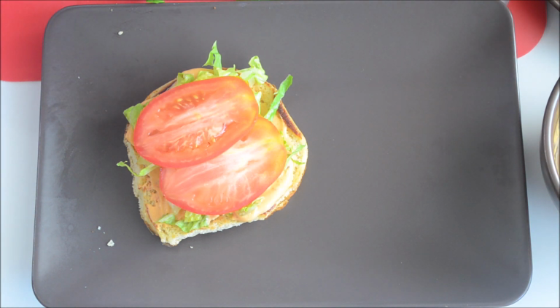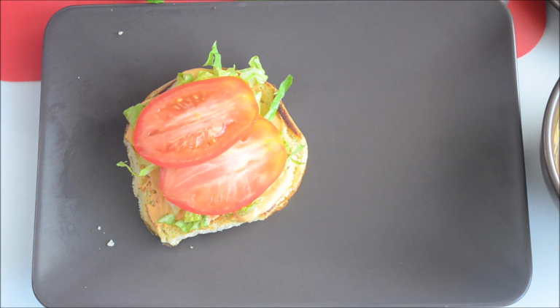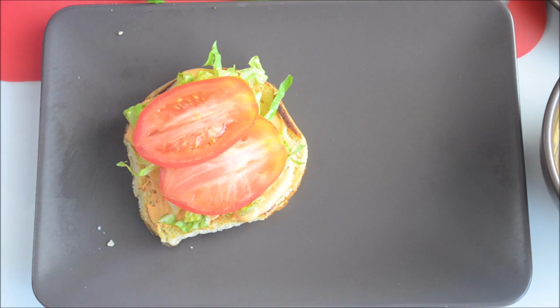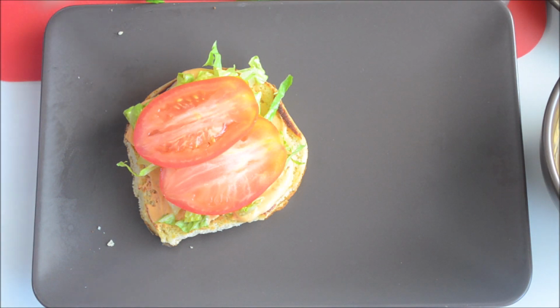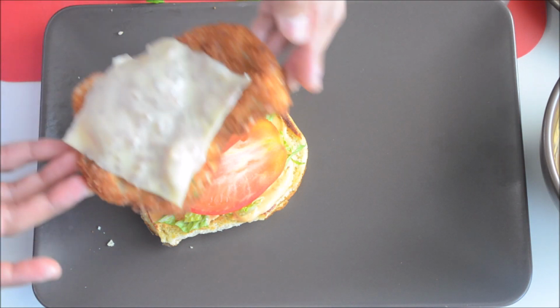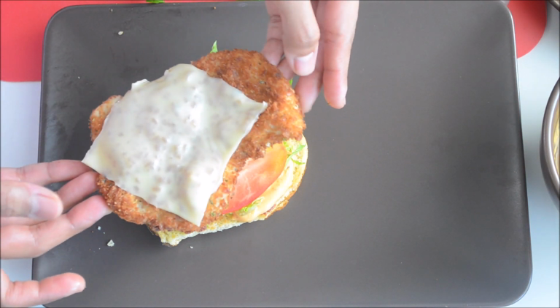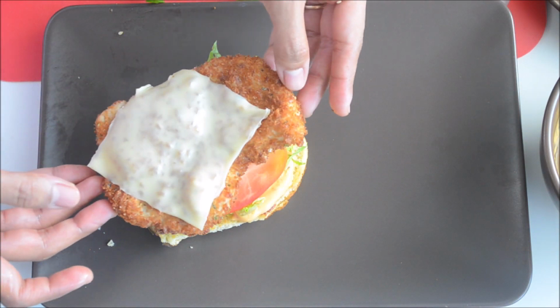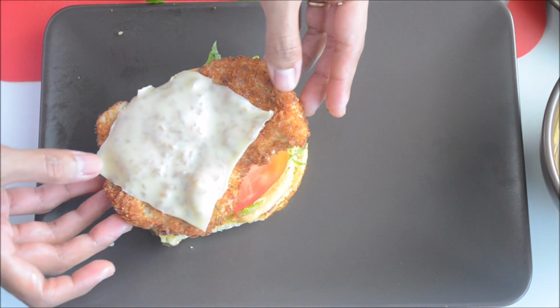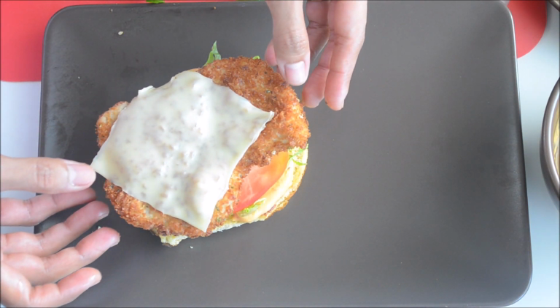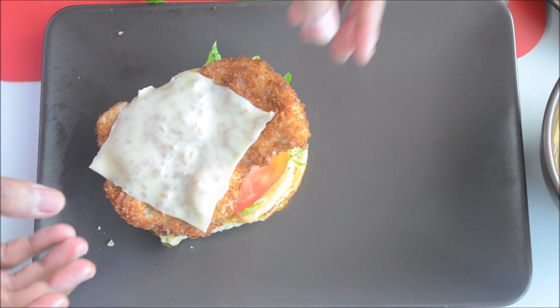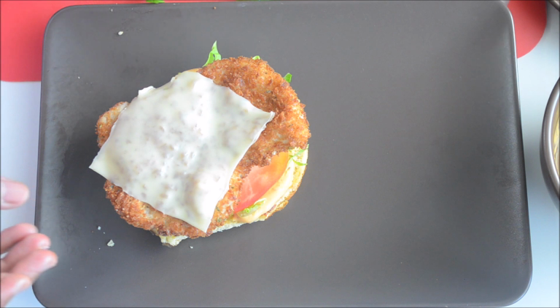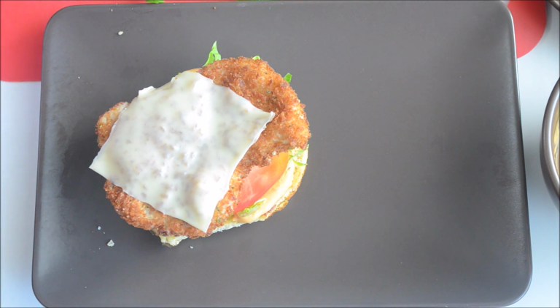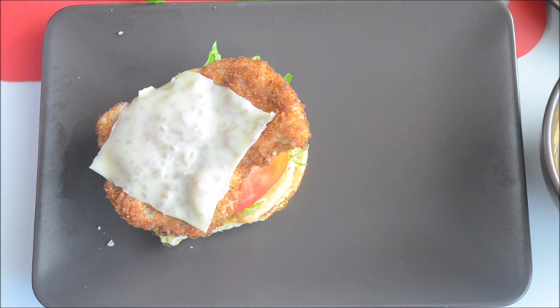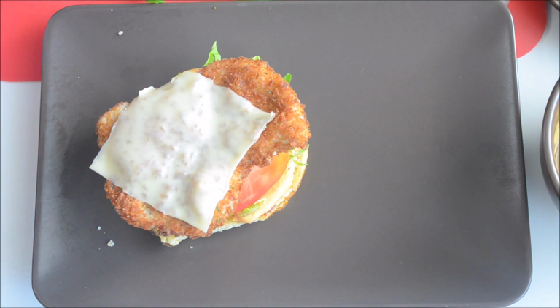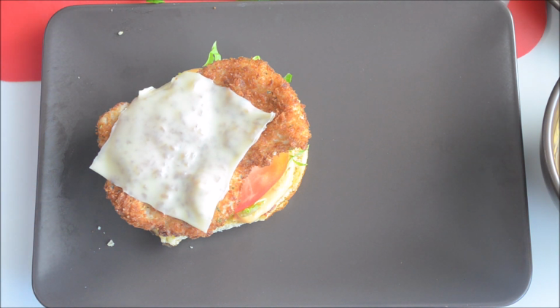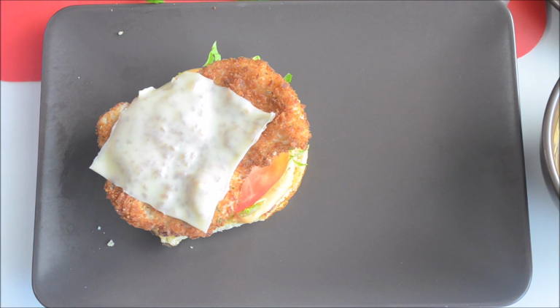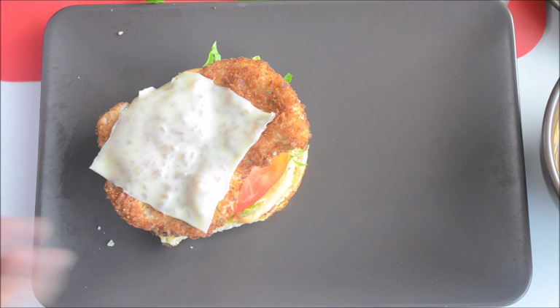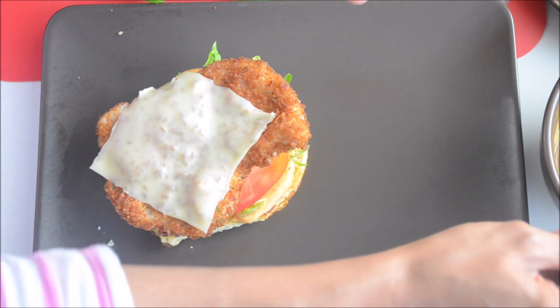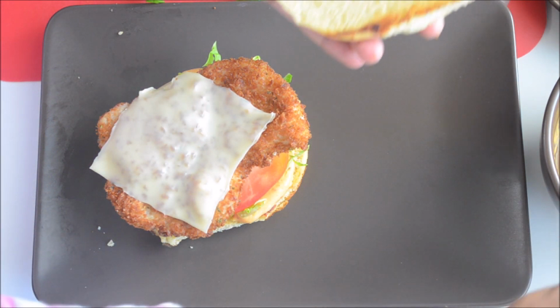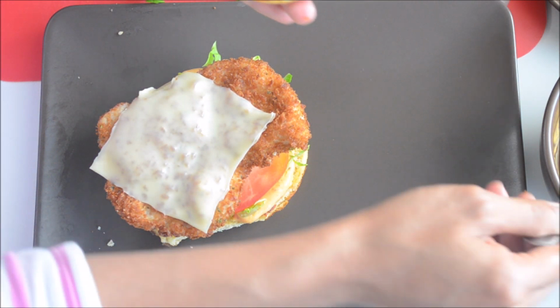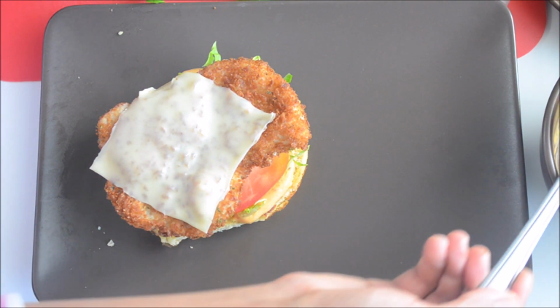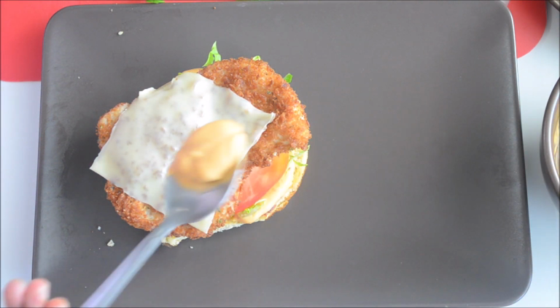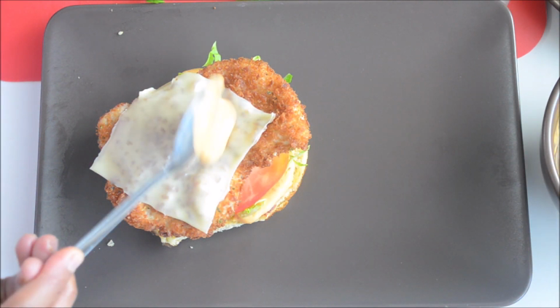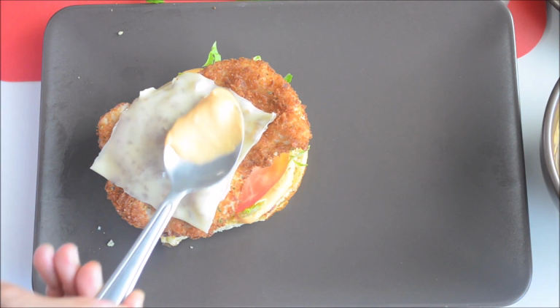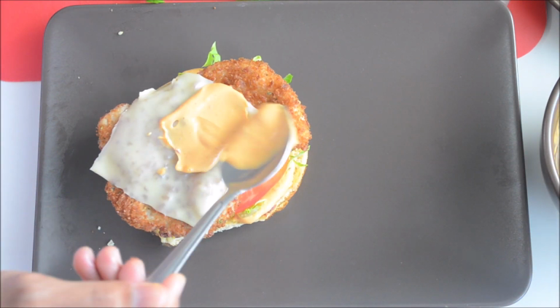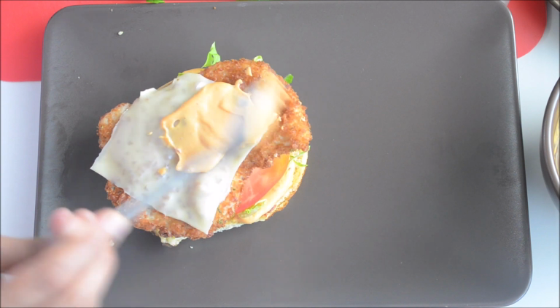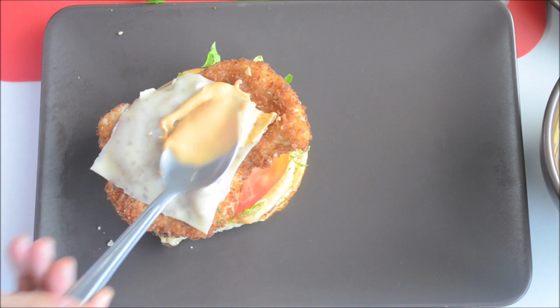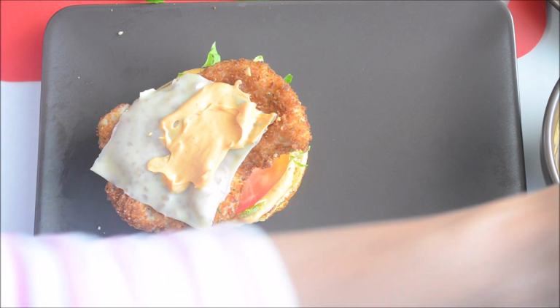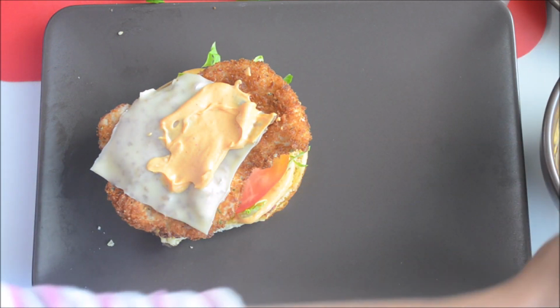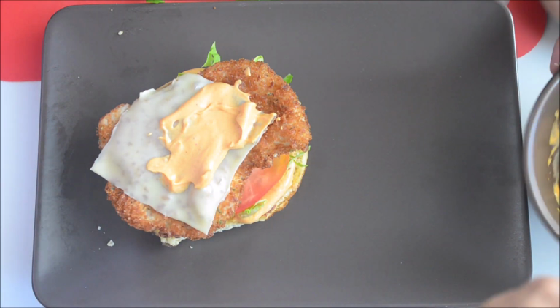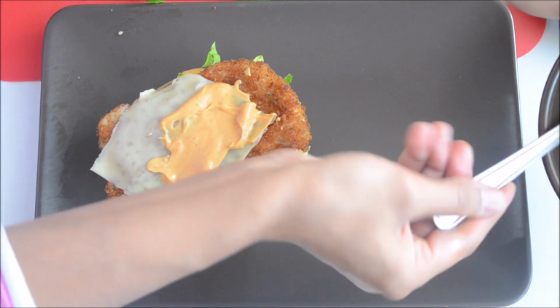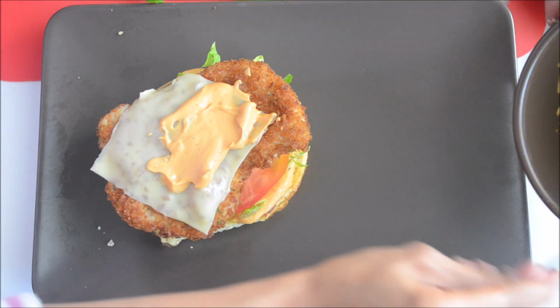Next comes in some tomatoes and finally the delicious crispy chicken. I'll throw in the rest of the sauce on top.